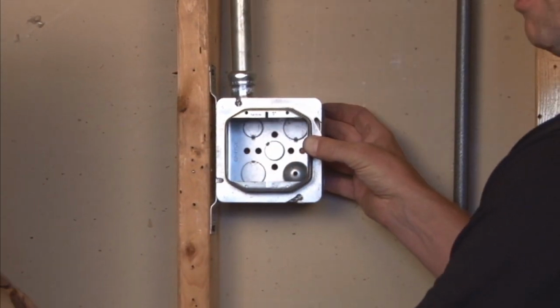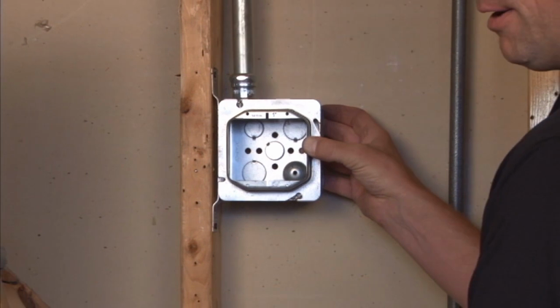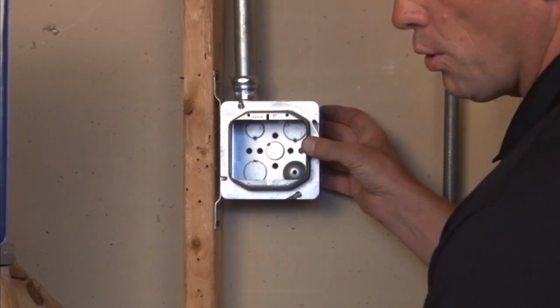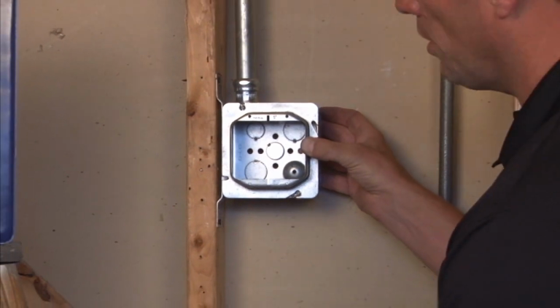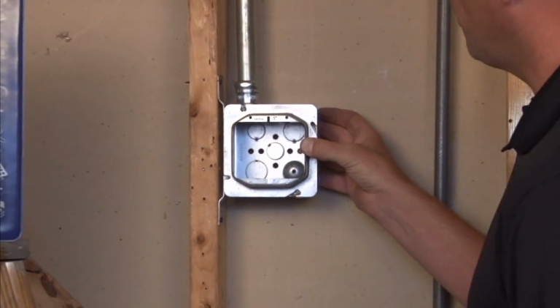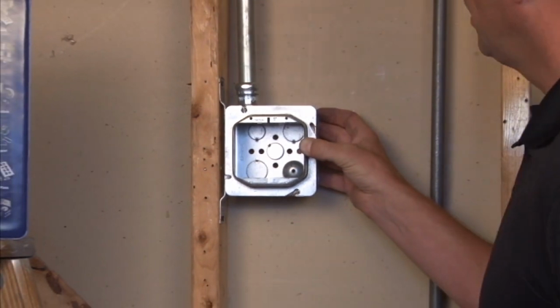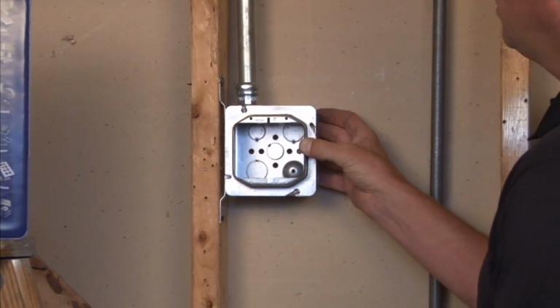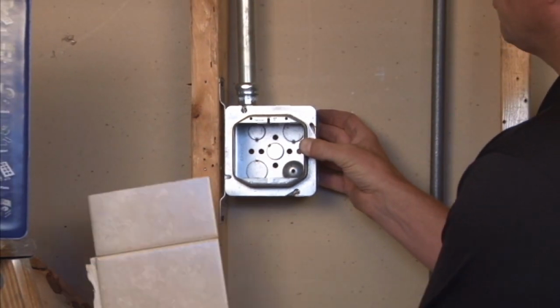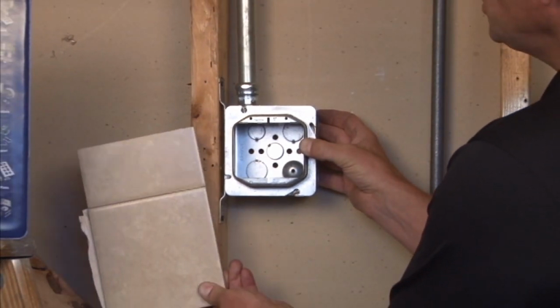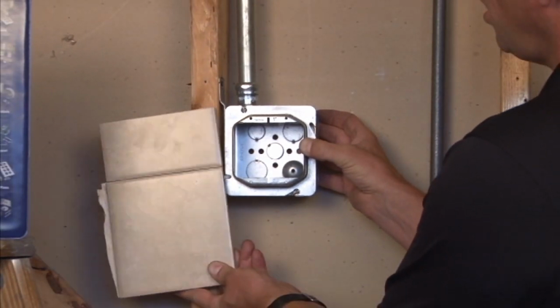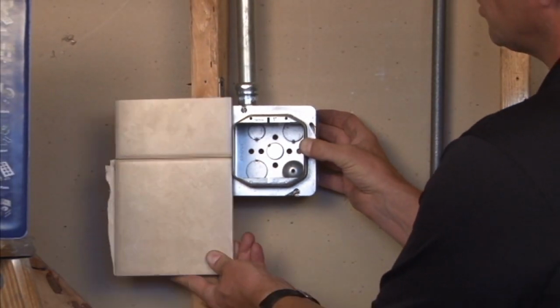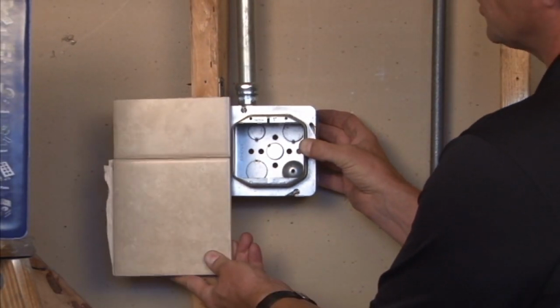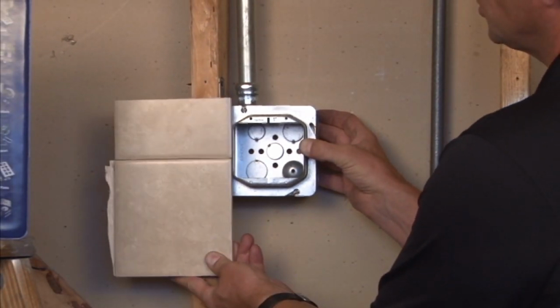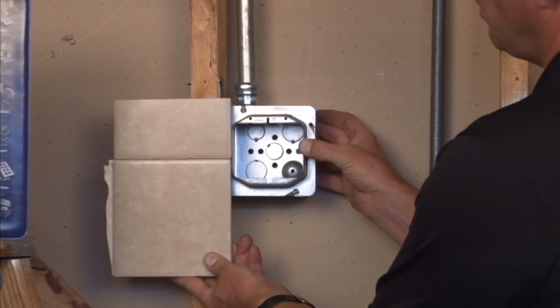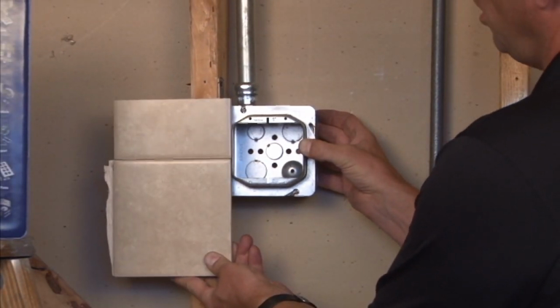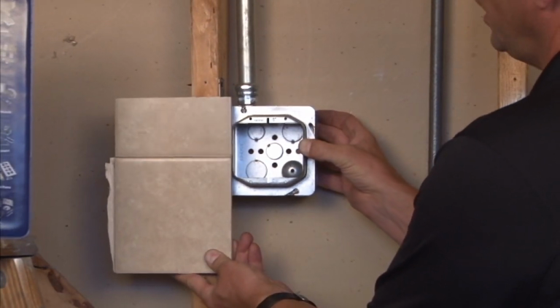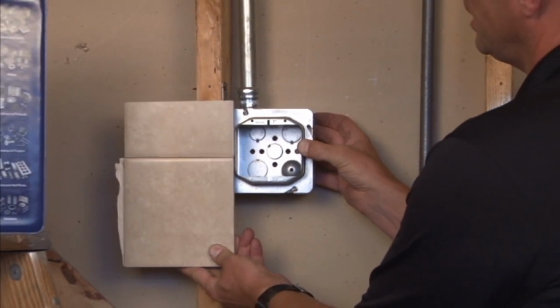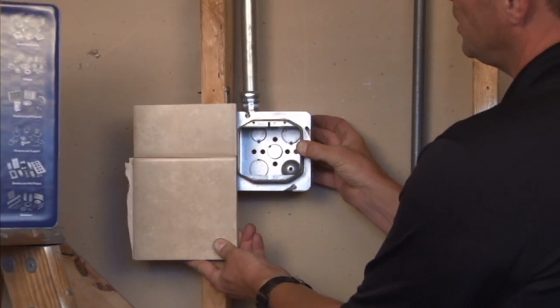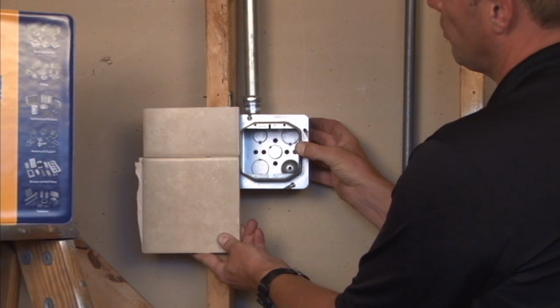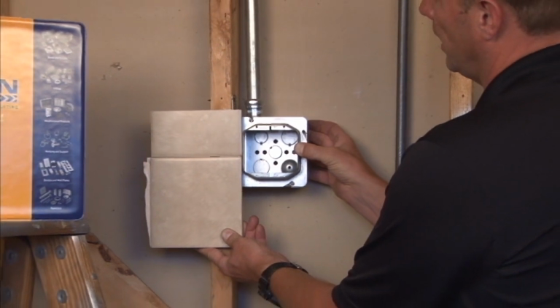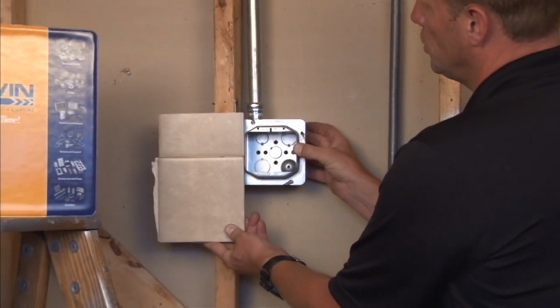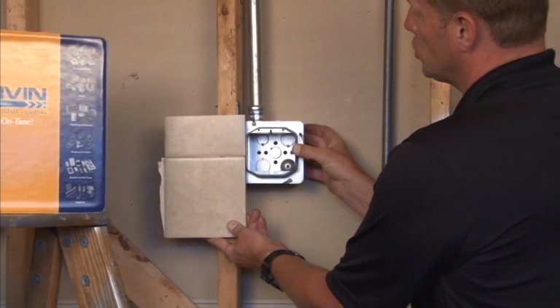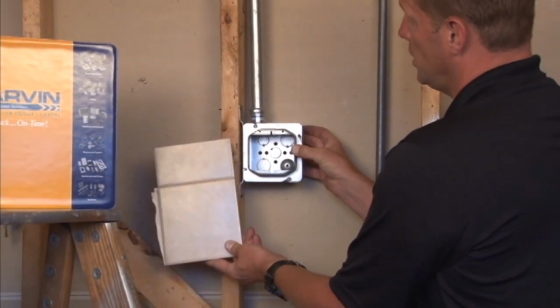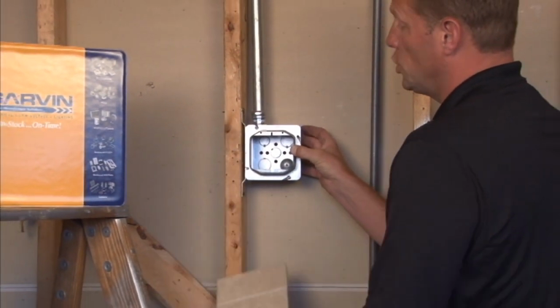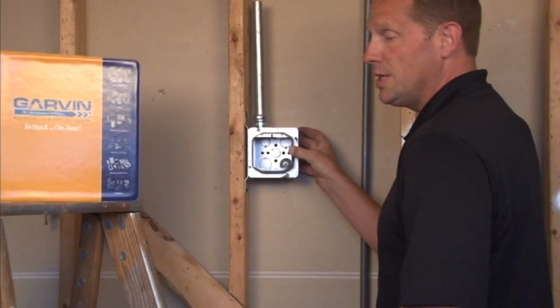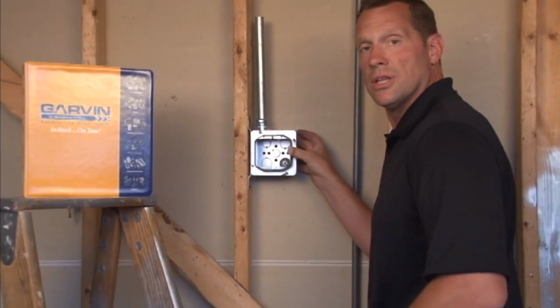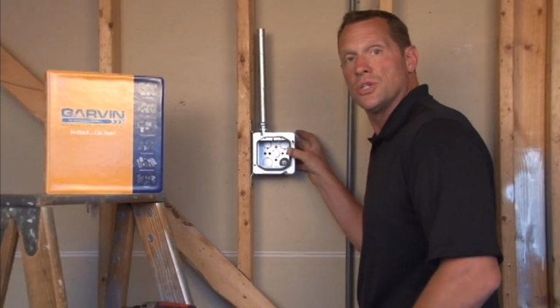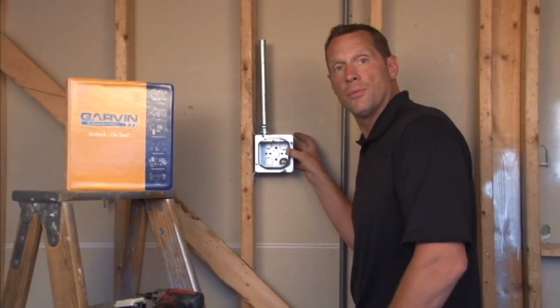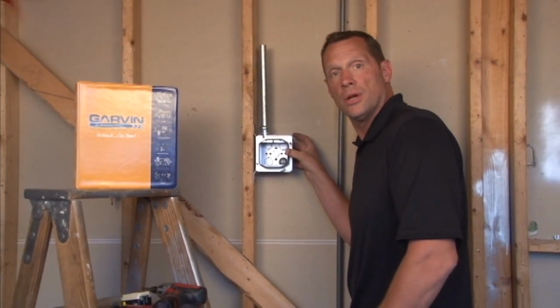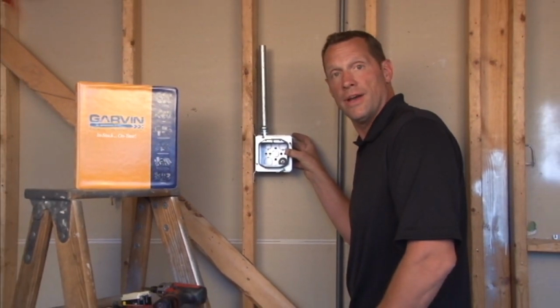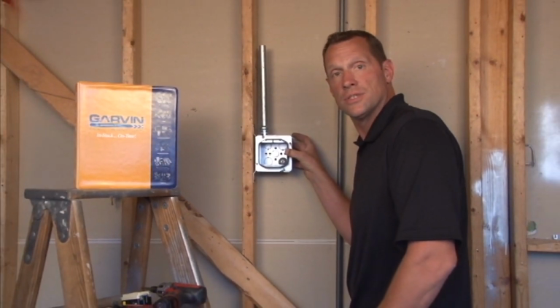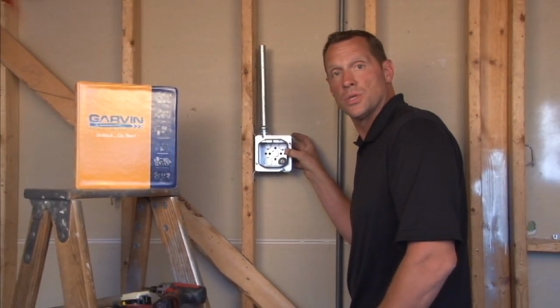Very important to remember that your finished wall surface should come all the way to the edge of the ring to ensure you get good installation of your plugs, devices, and switches.